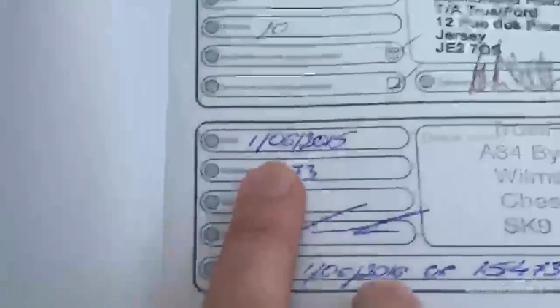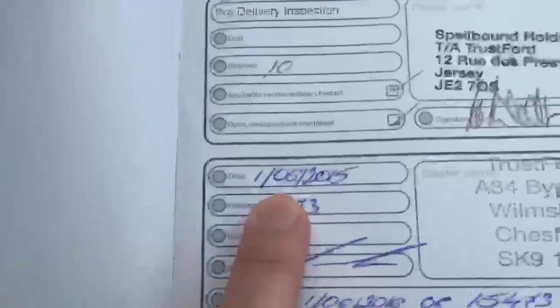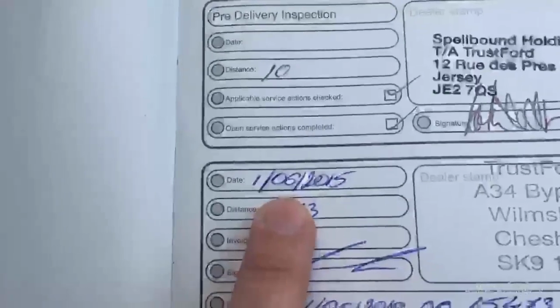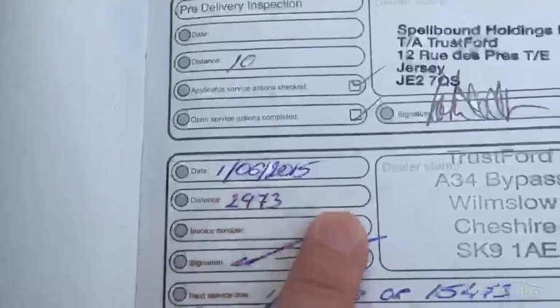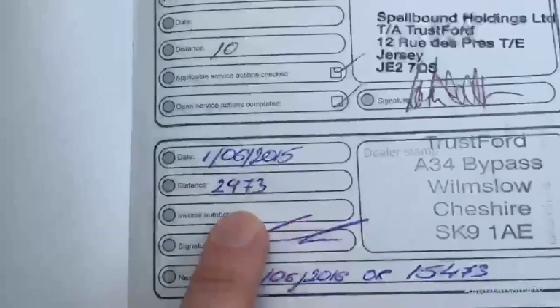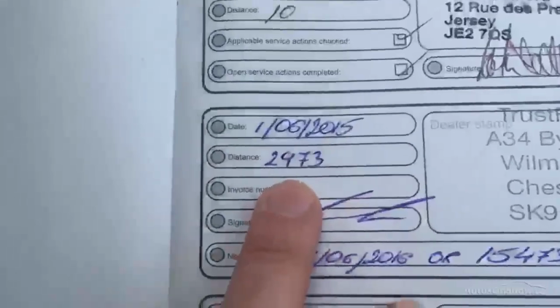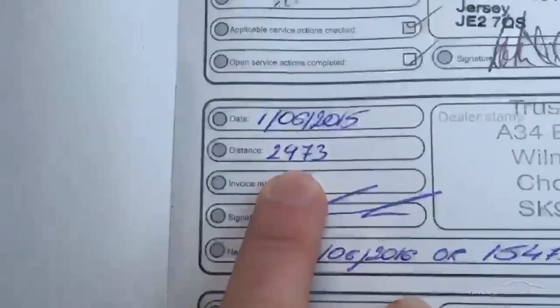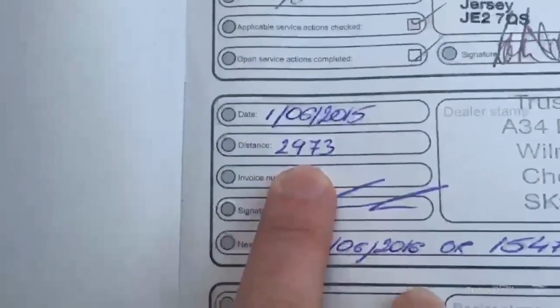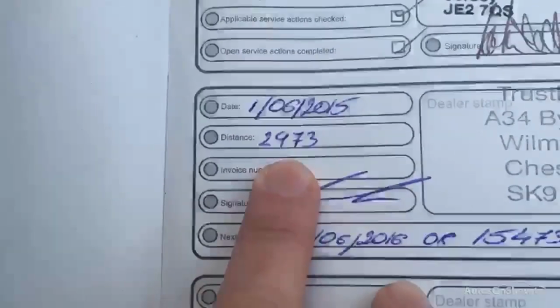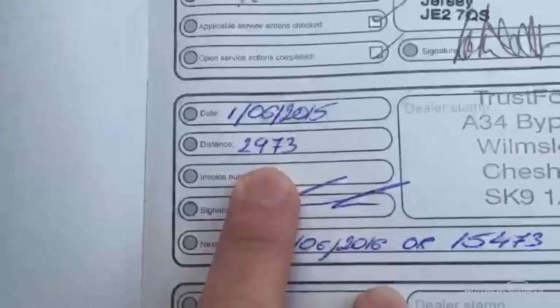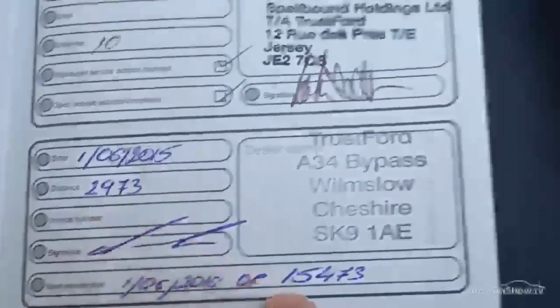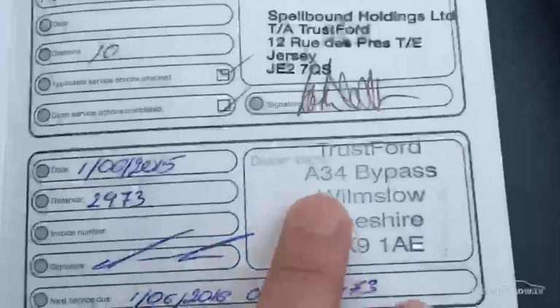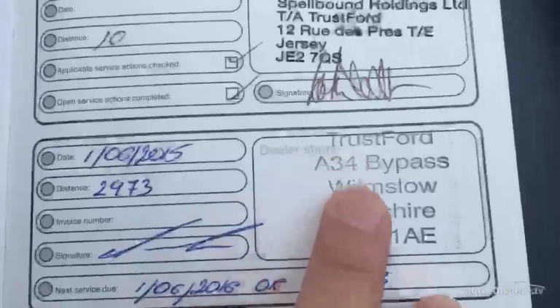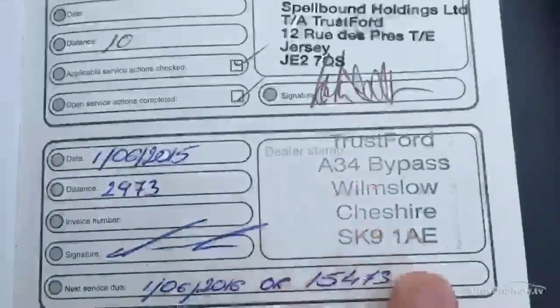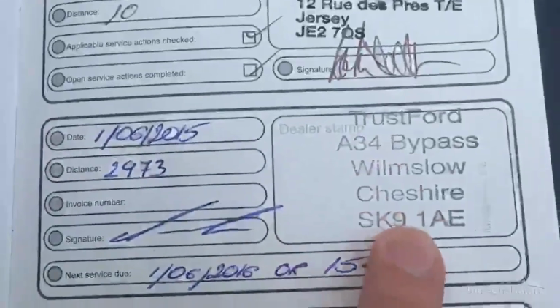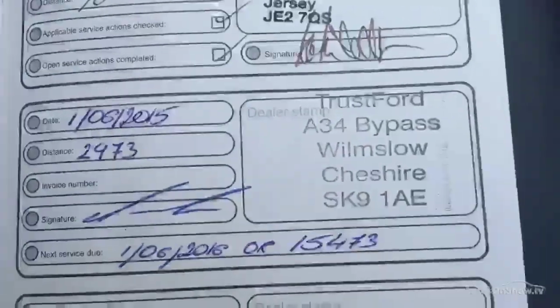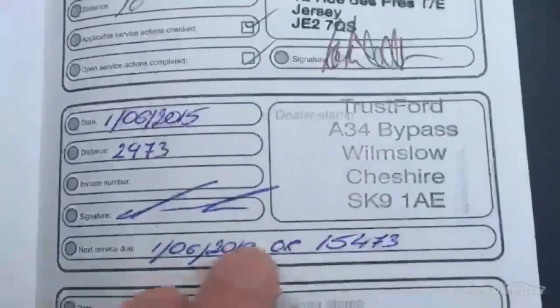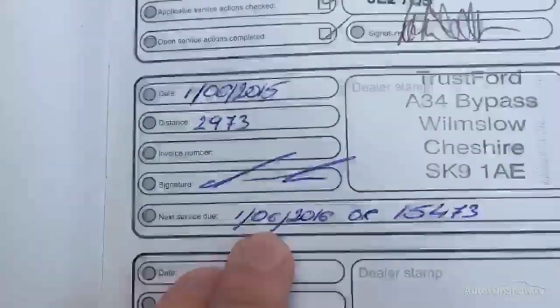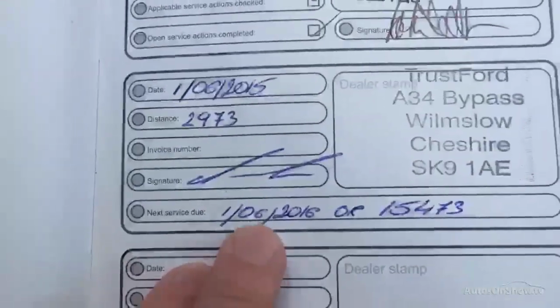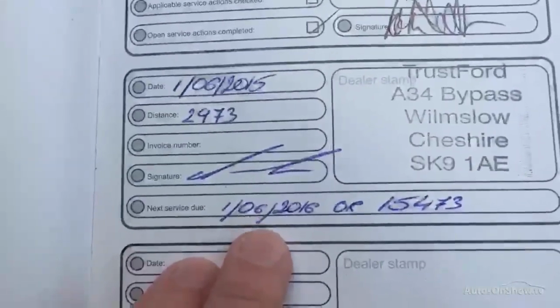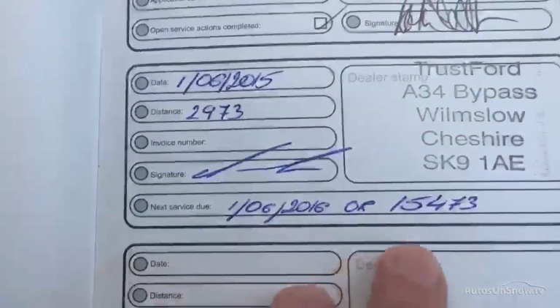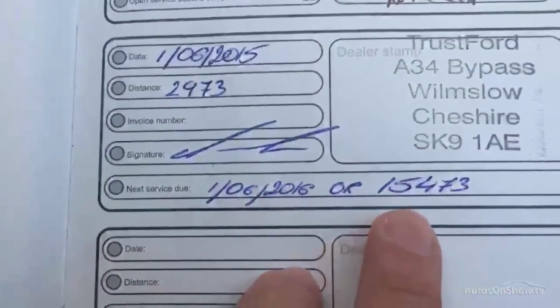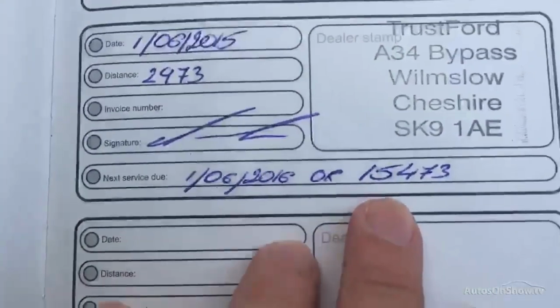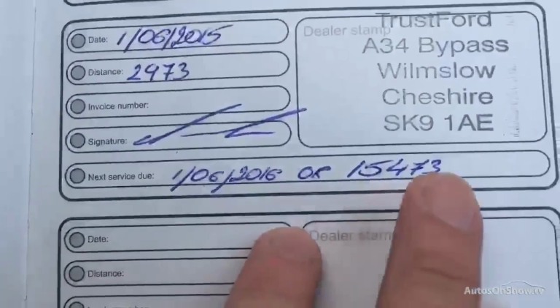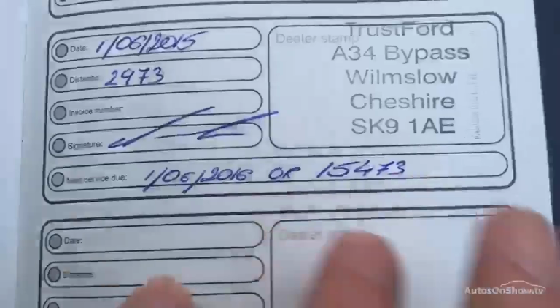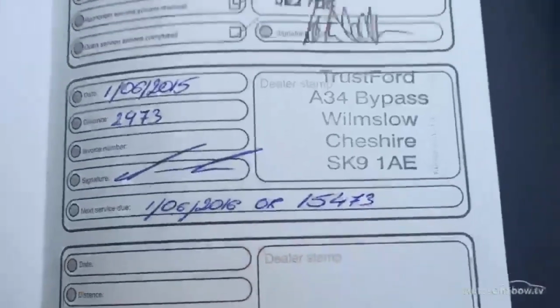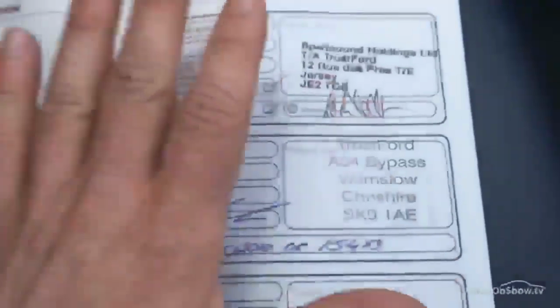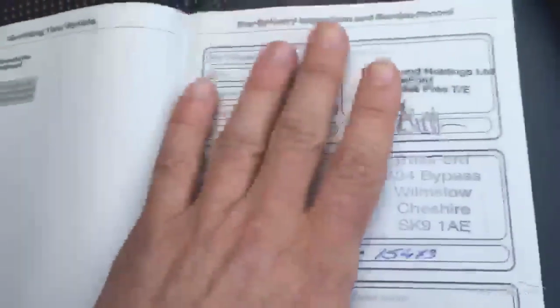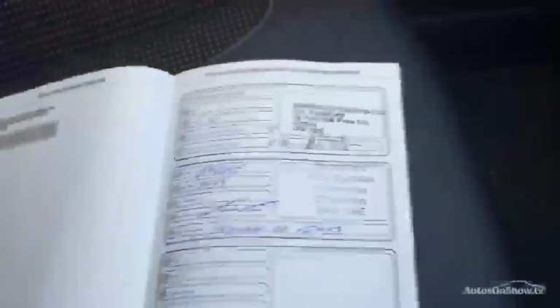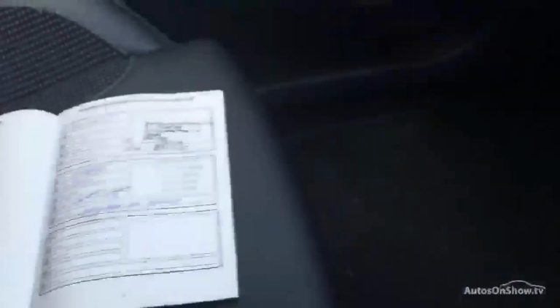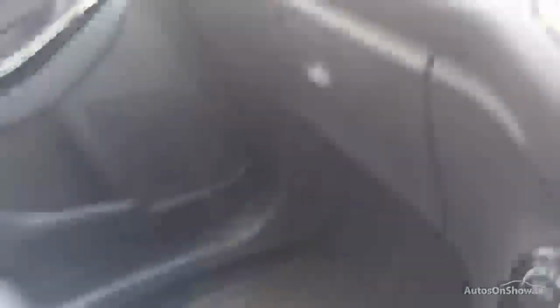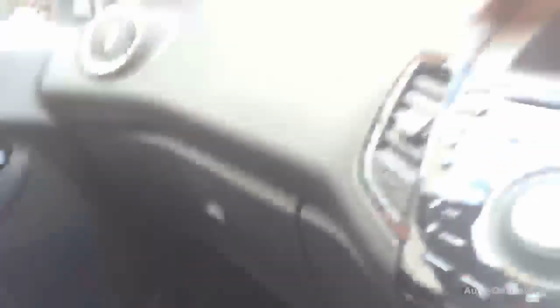The service was on the 1st of June 2015 at 2,973 miles, done at Trustford in Wilmslow. The next service is due July or at 15,473 miles — so good service history there as well.